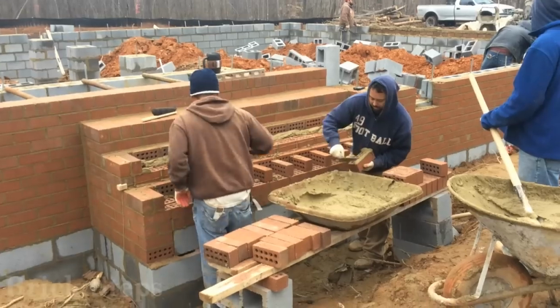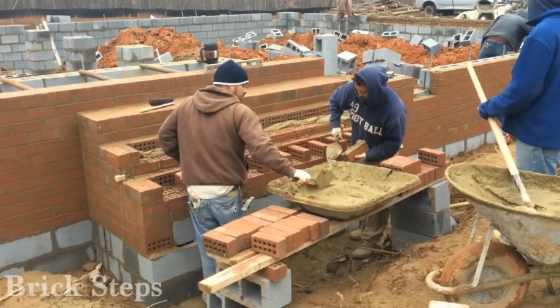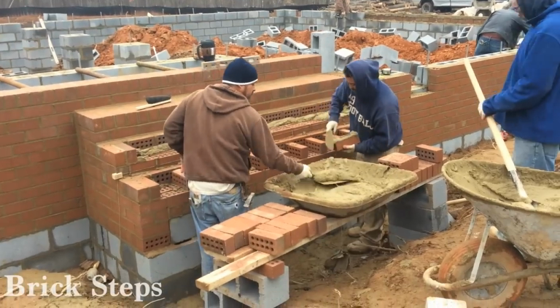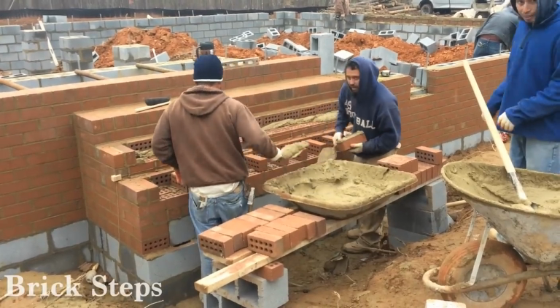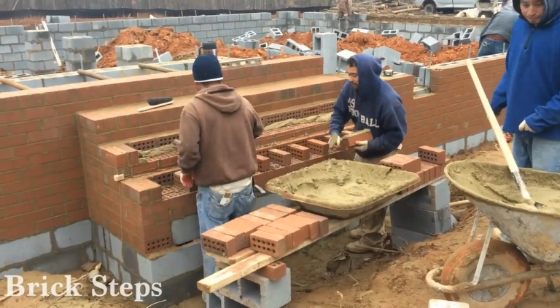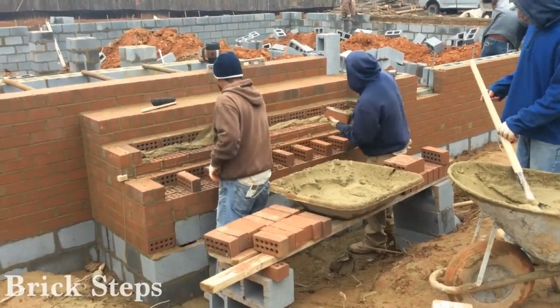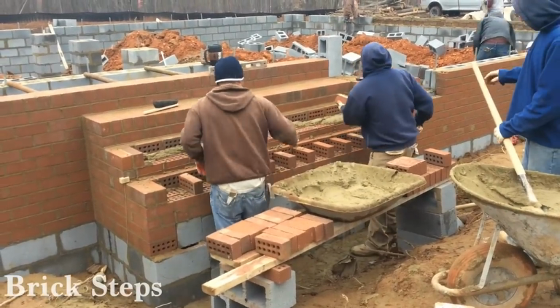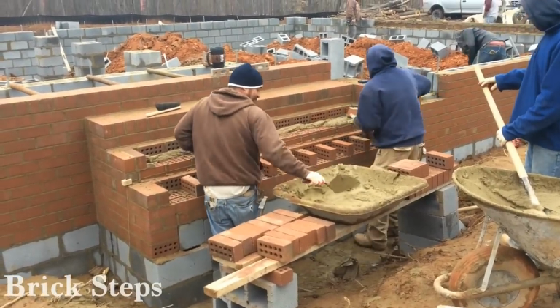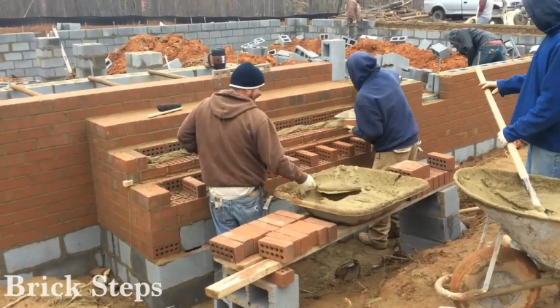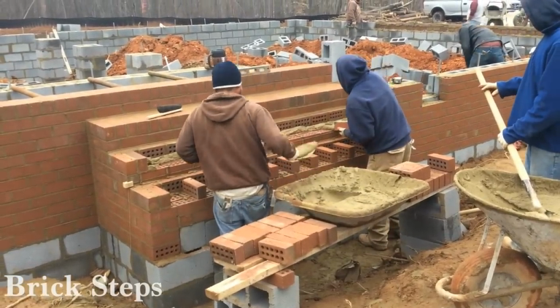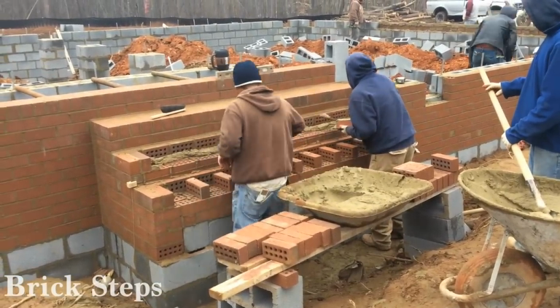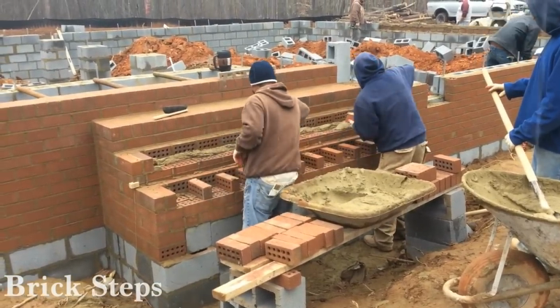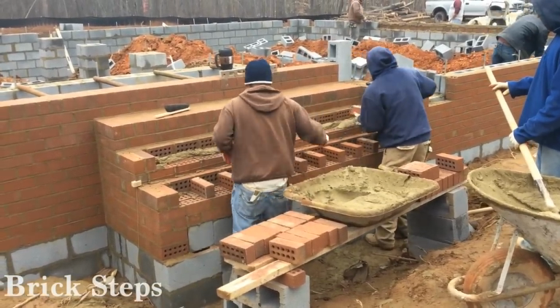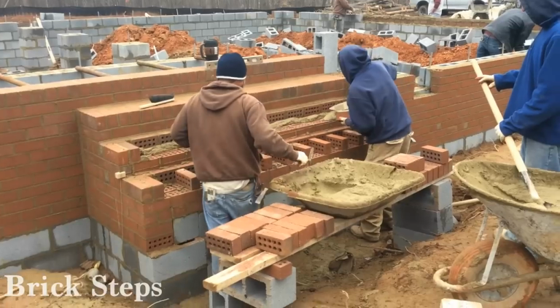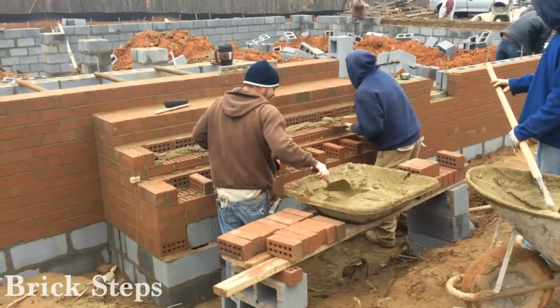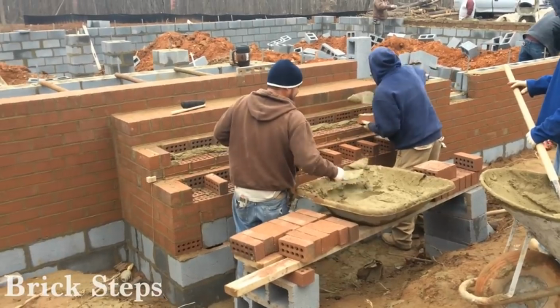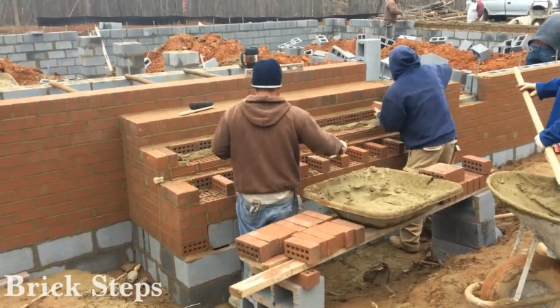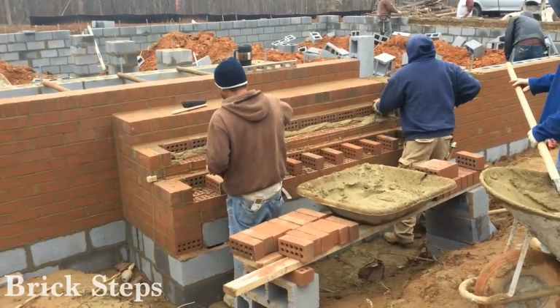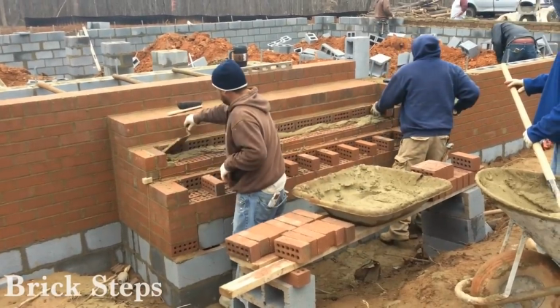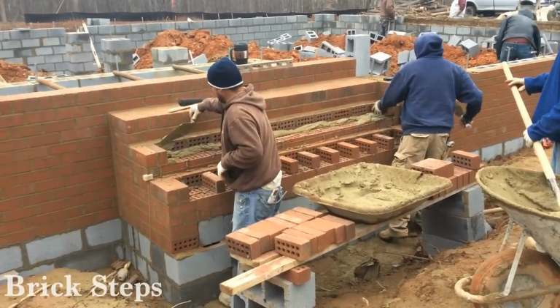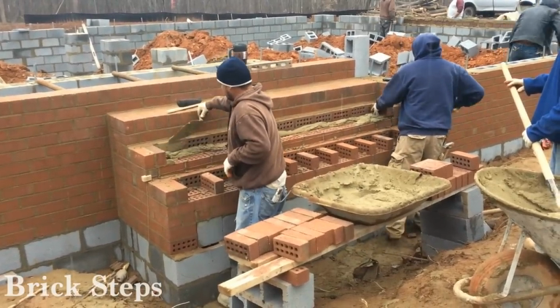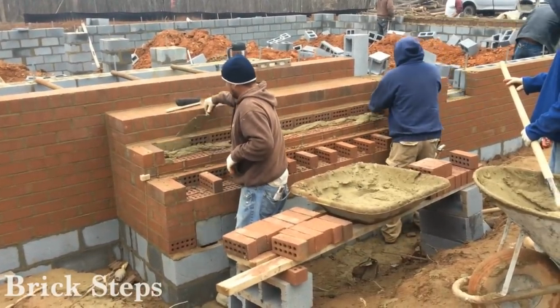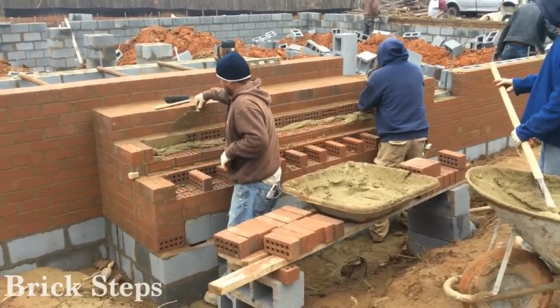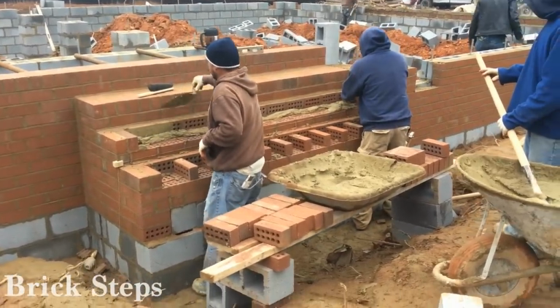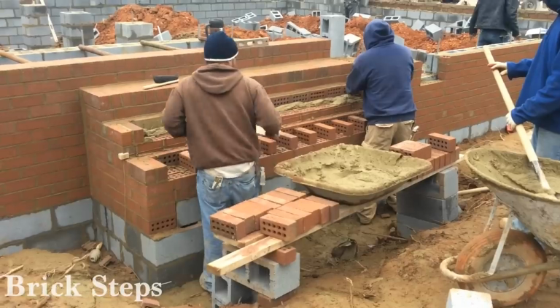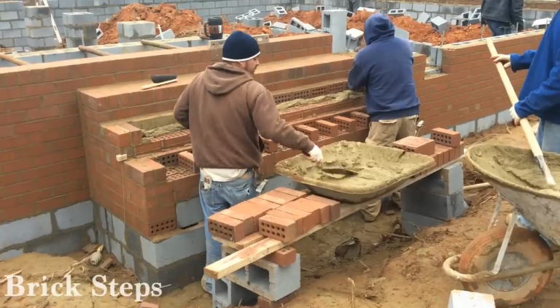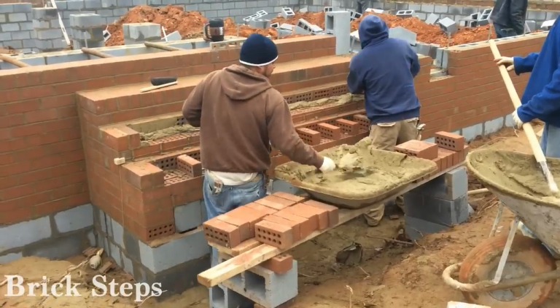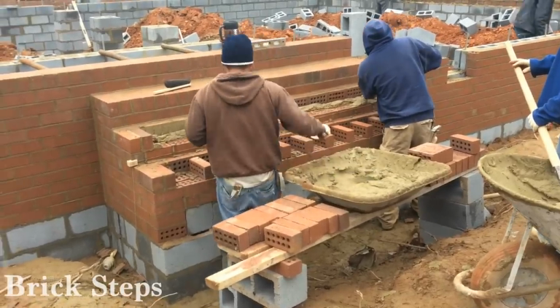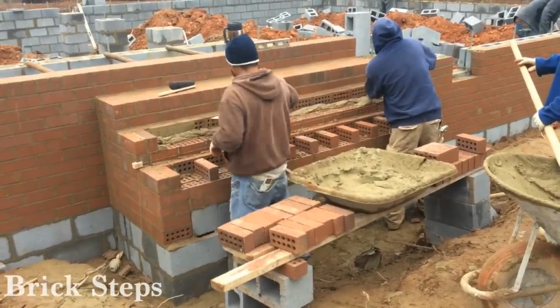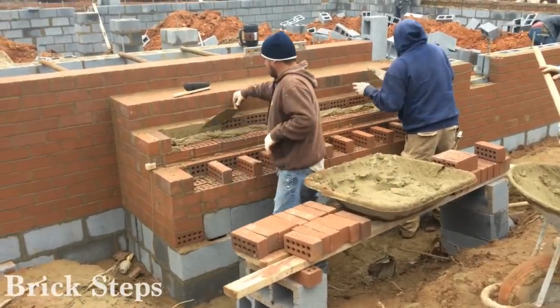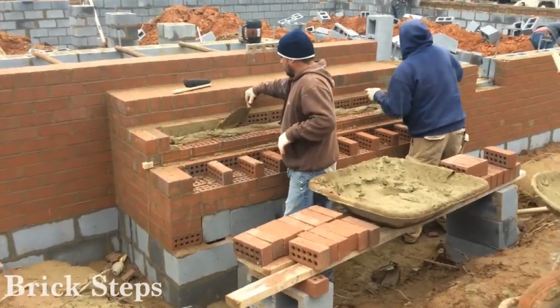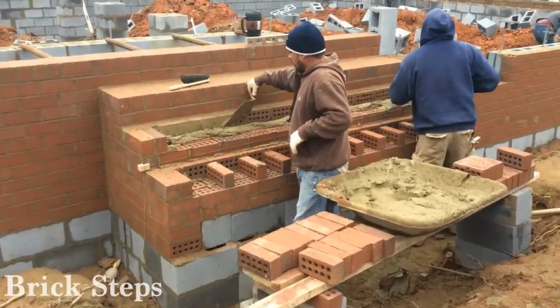Hi, this is Tyler Hudgens with Hudgens Homes and we are back trying to complete the foundation. It is actually sleeting and snowing at this point, but I really wanted to make a point for you today looking at the brick steps we're building — what it takes to get it done.